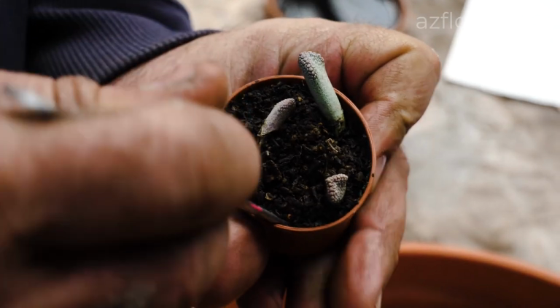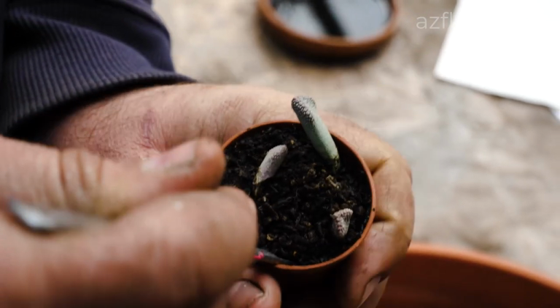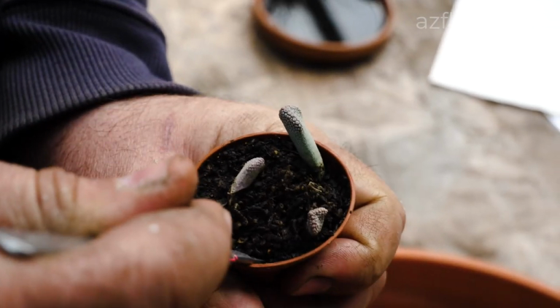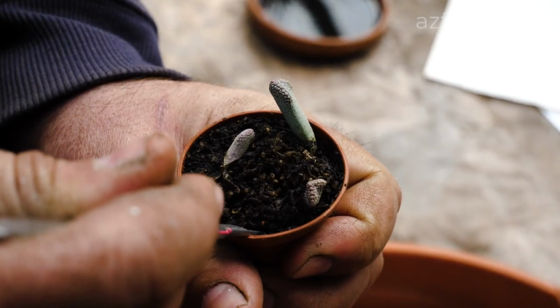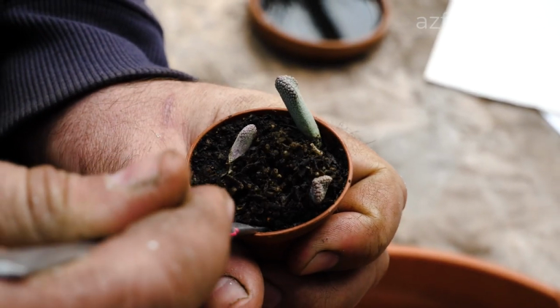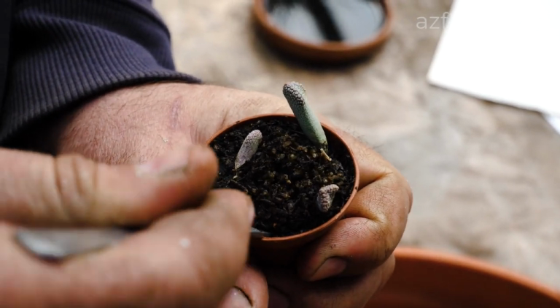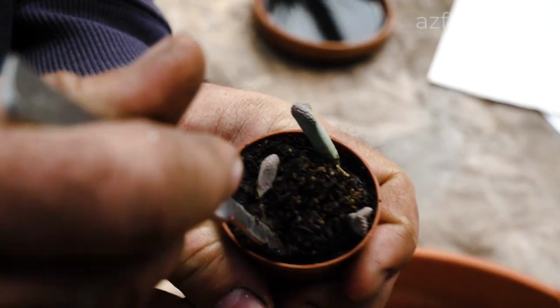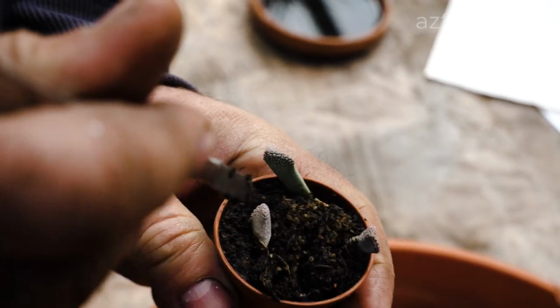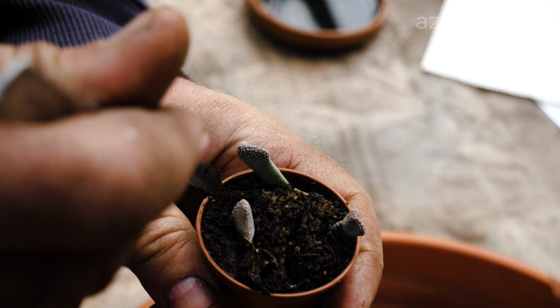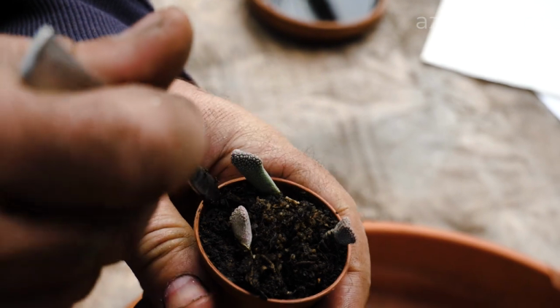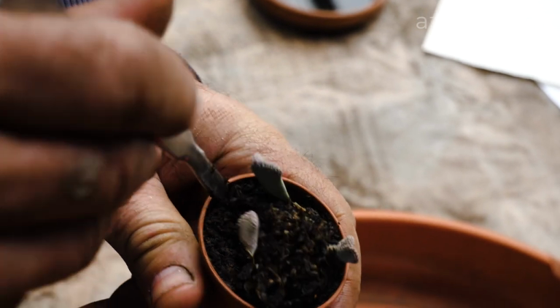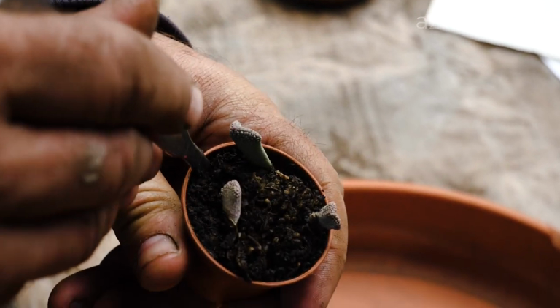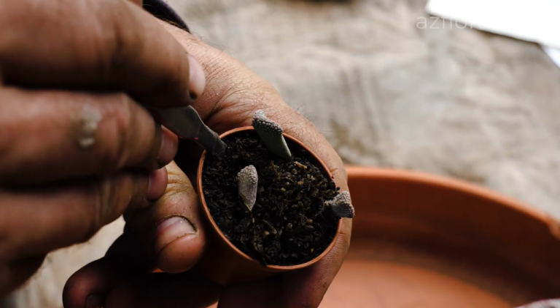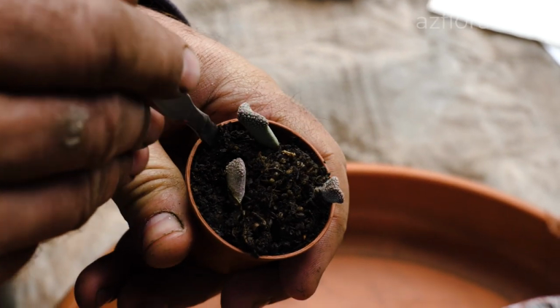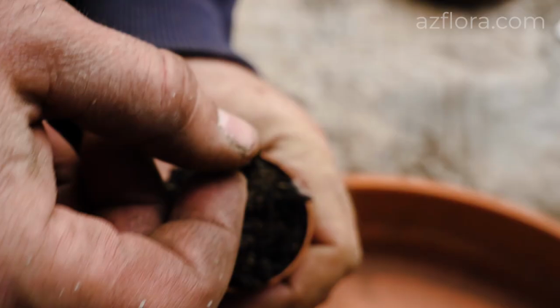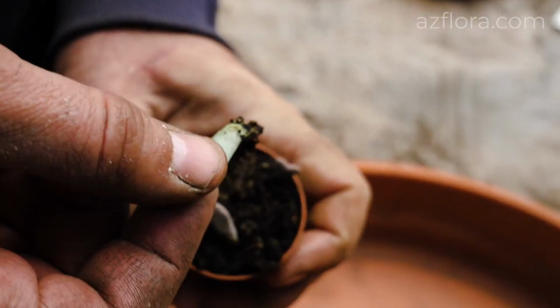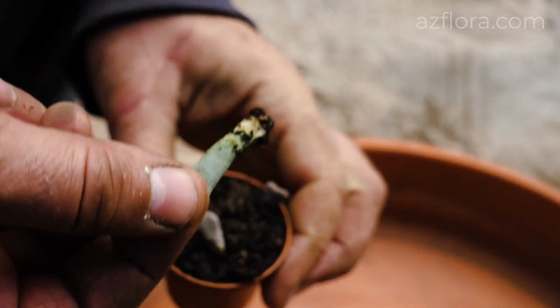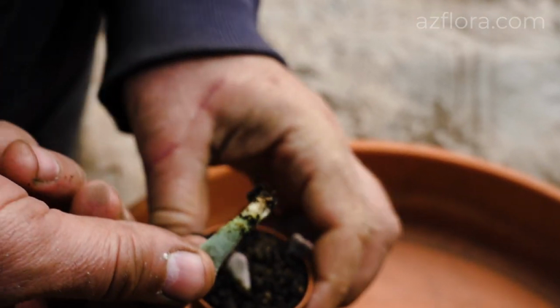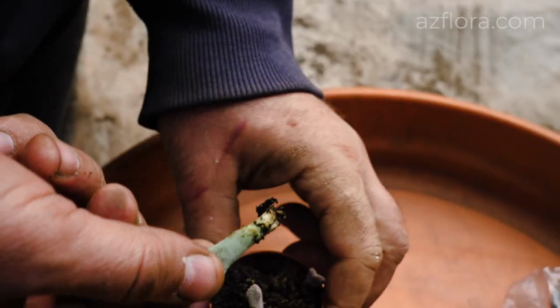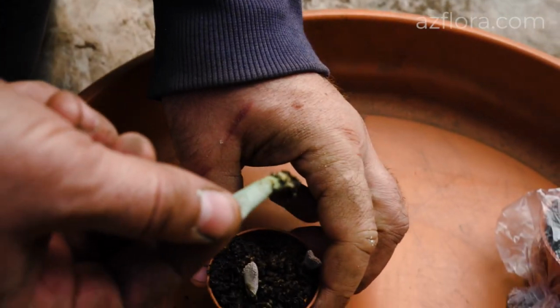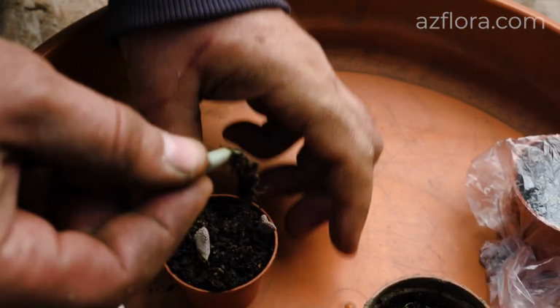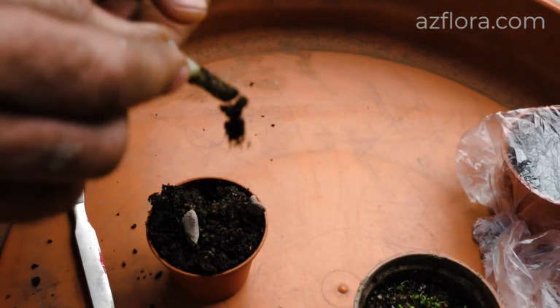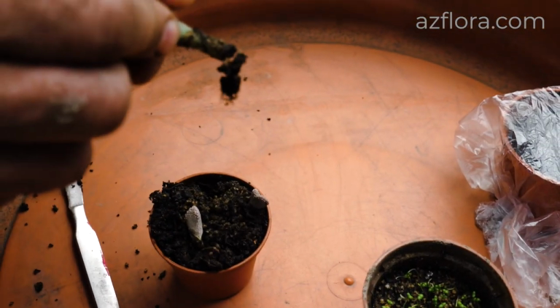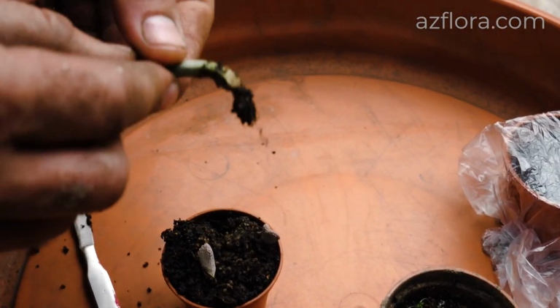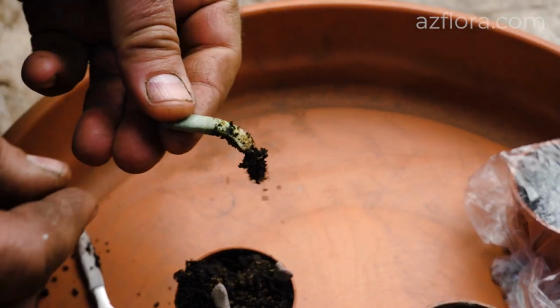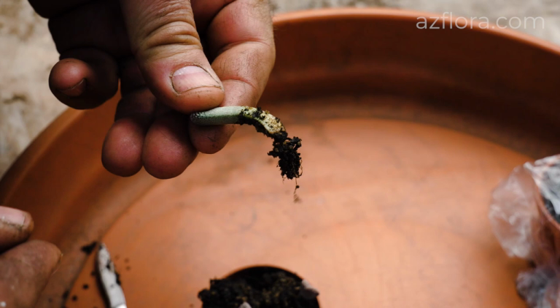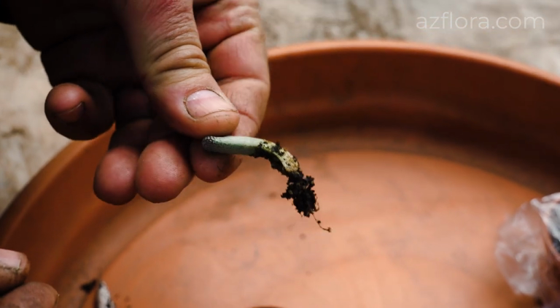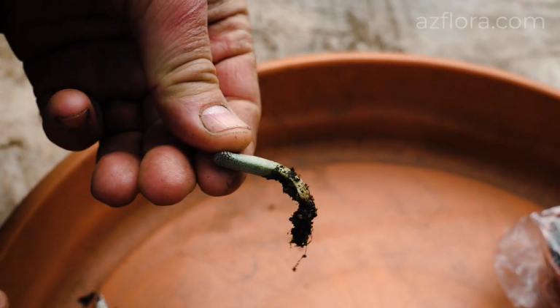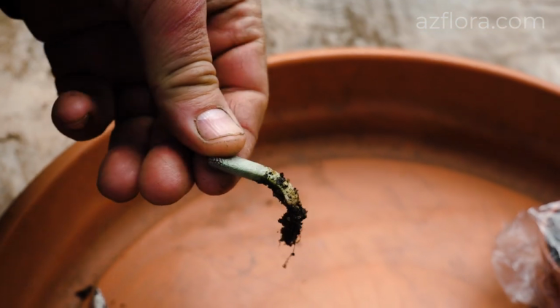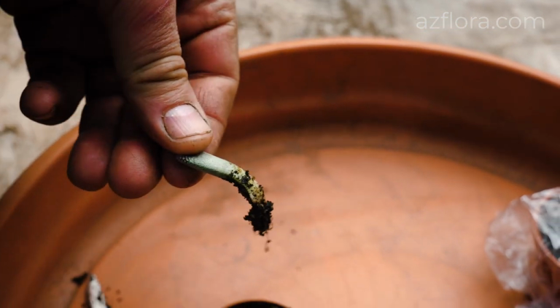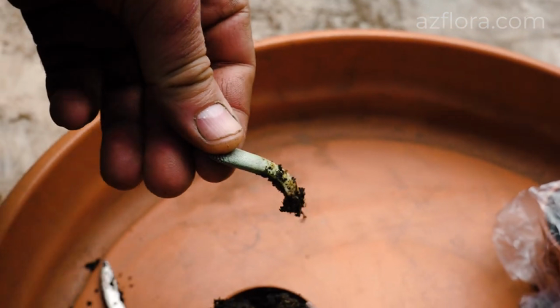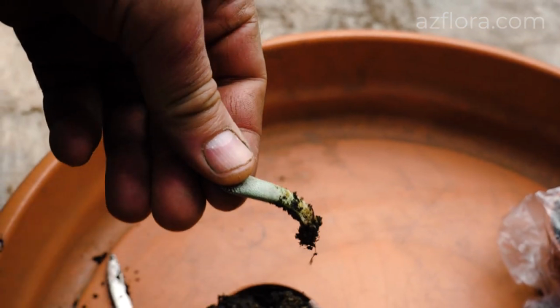We also conducted an experiment with rooting of leaf cuttings. As a result, only roots developed after one year. I hope you learned something new from this video.